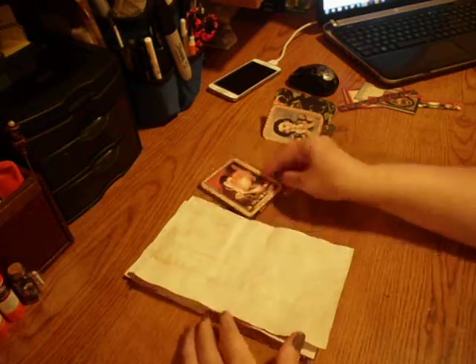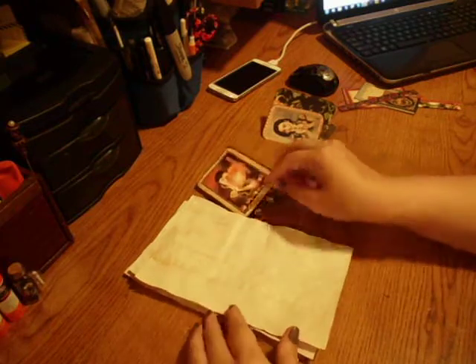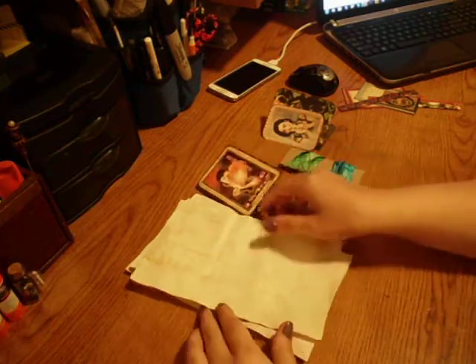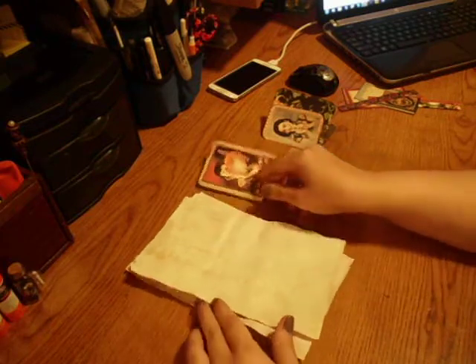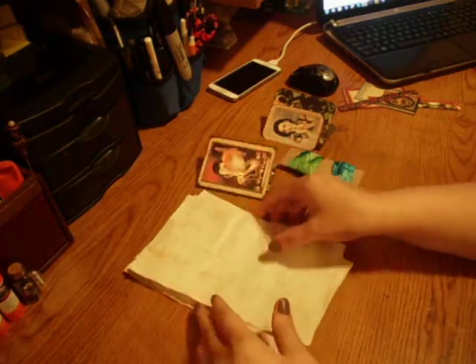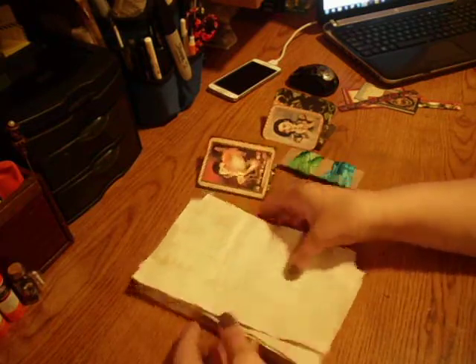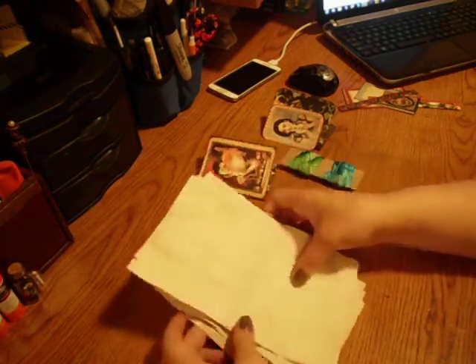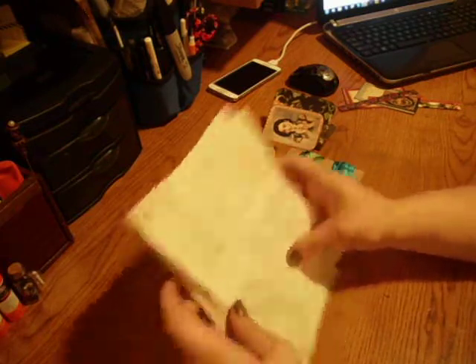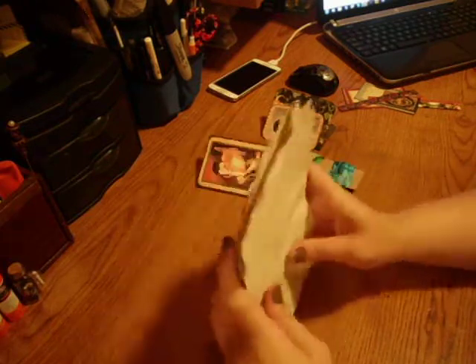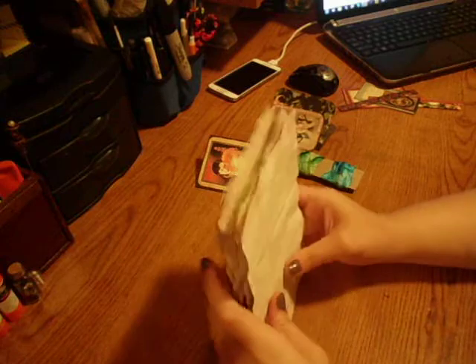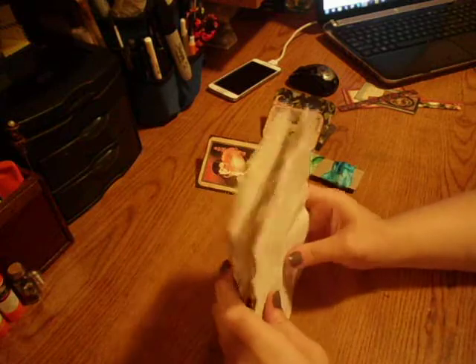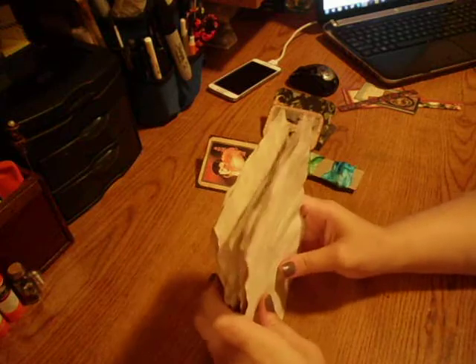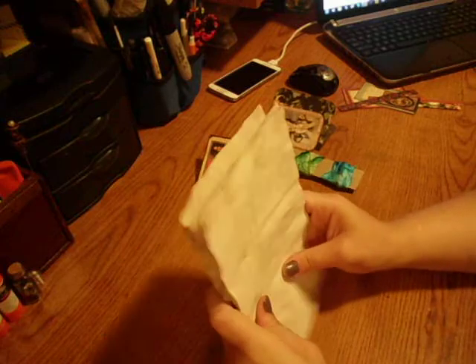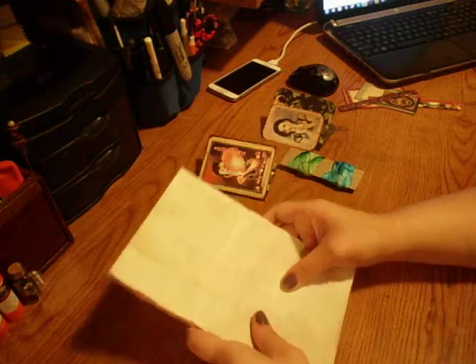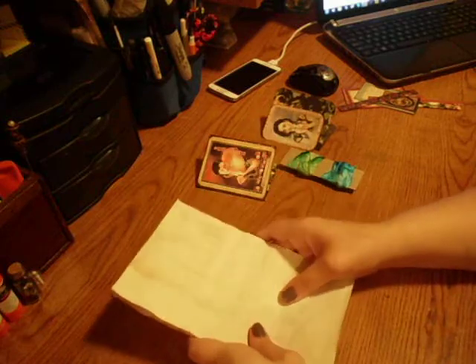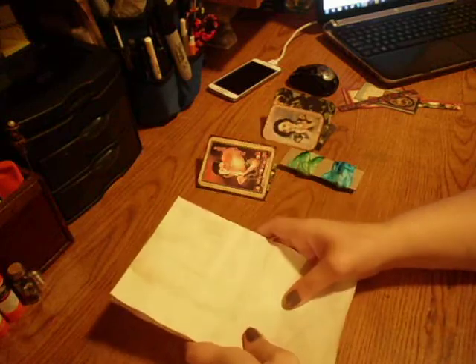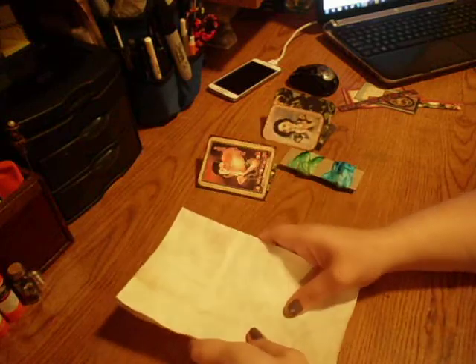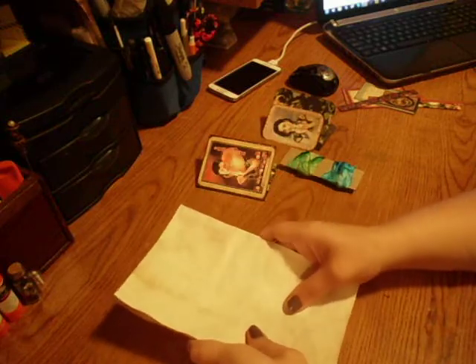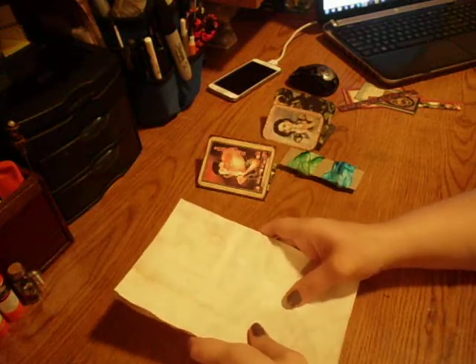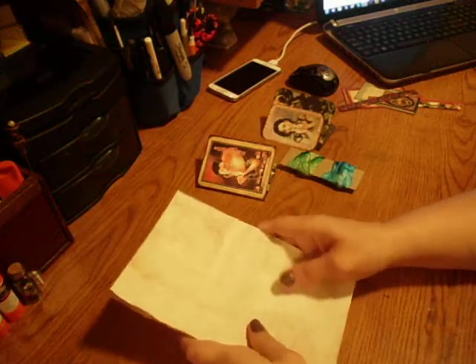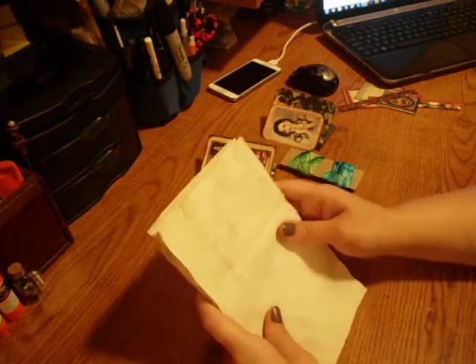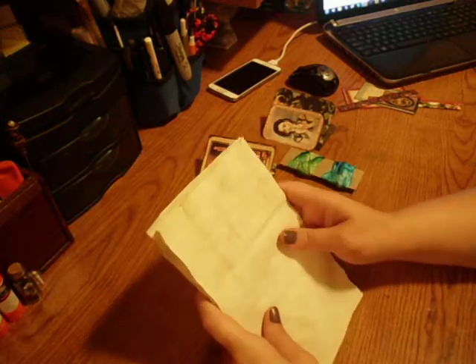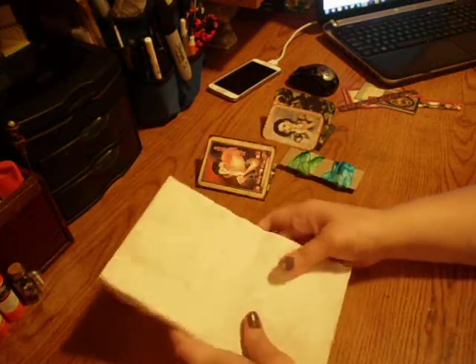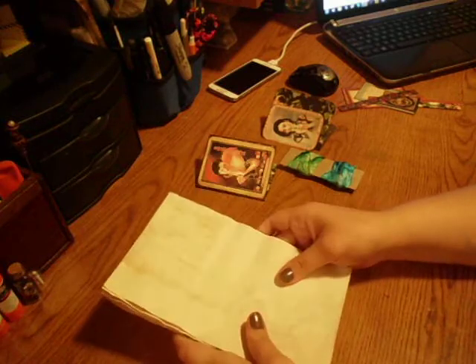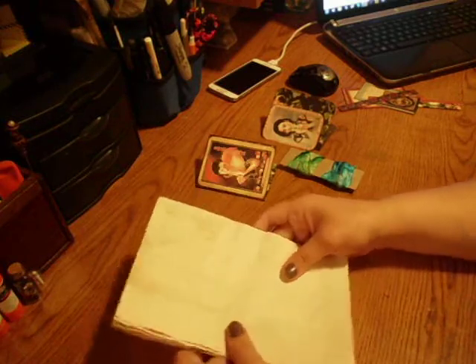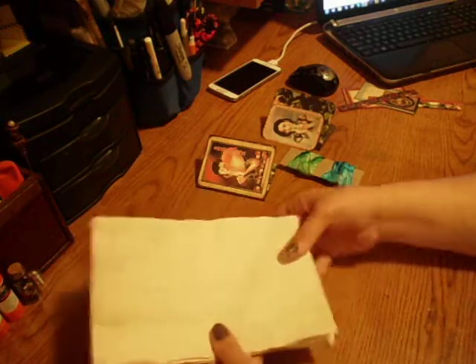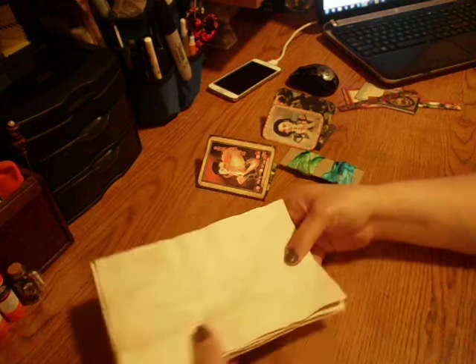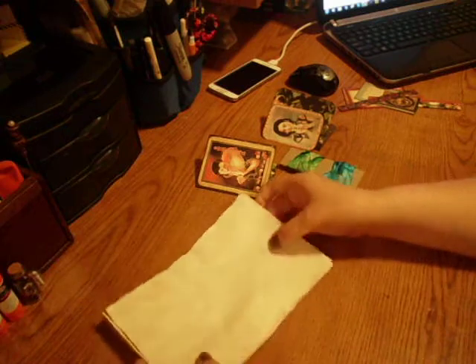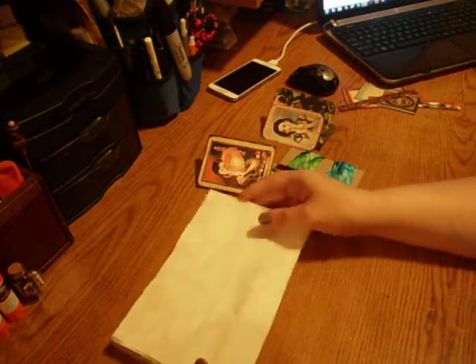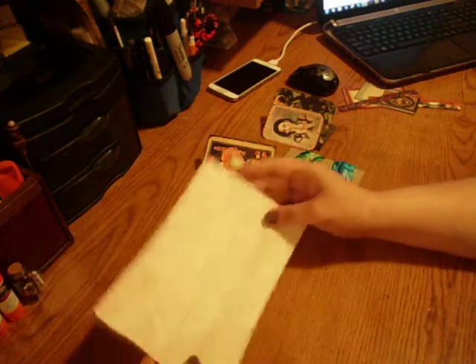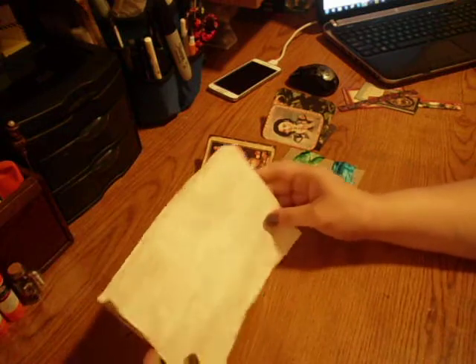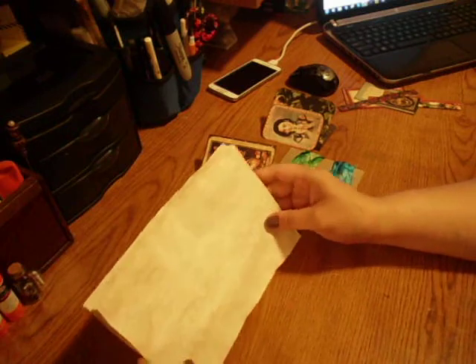This is actually a challenge for my mom, because she really wants to make journals, but I think she's intimidated. So I'm going to see if I can help her out a little bit and show her how to do it in a really easy way.